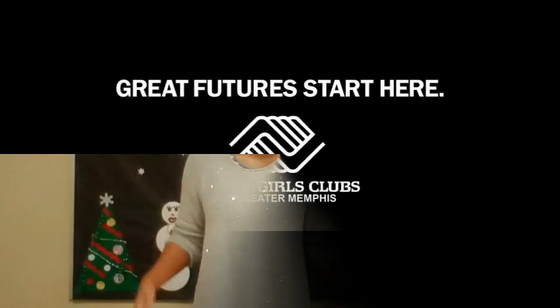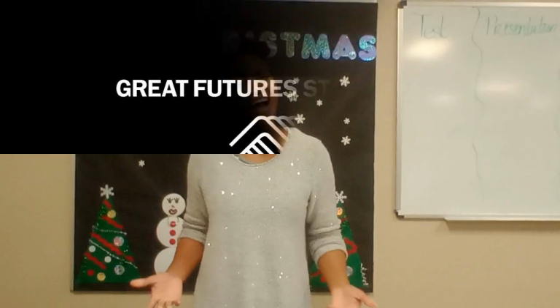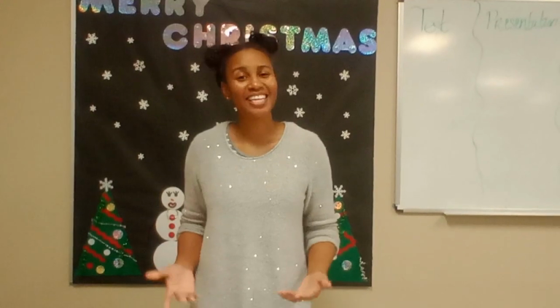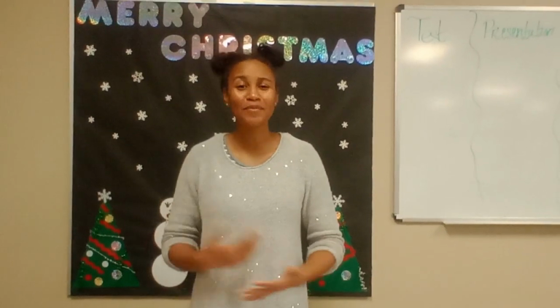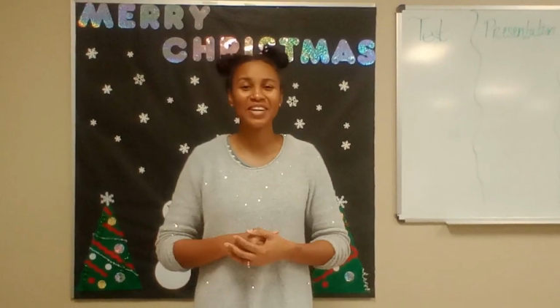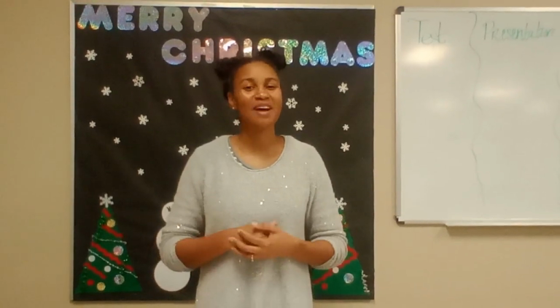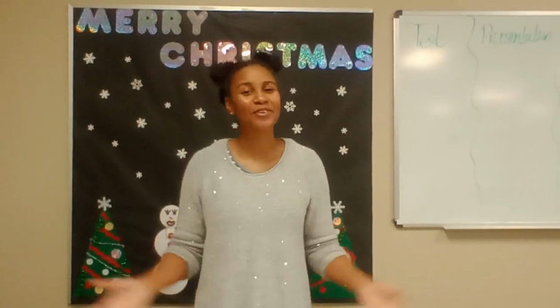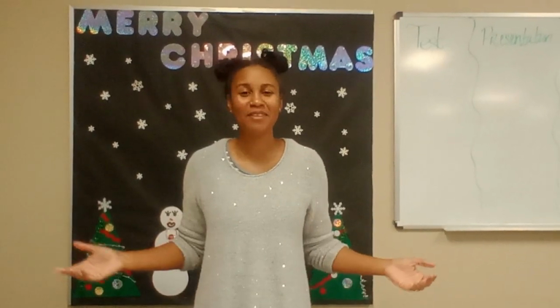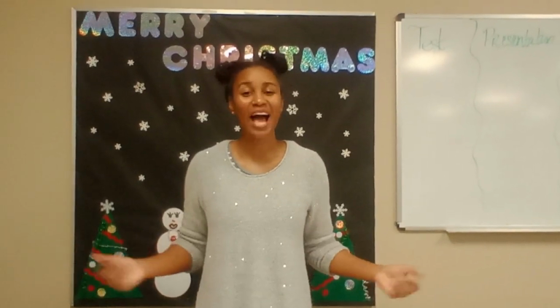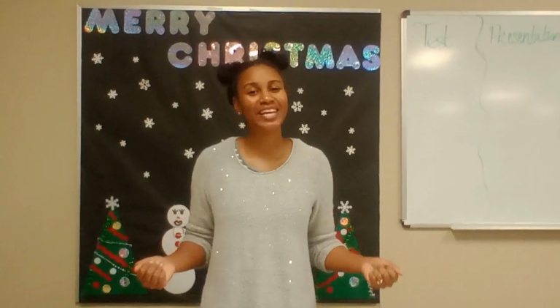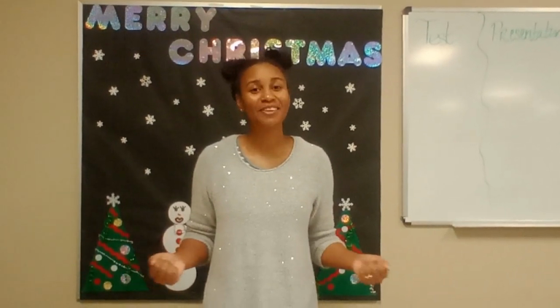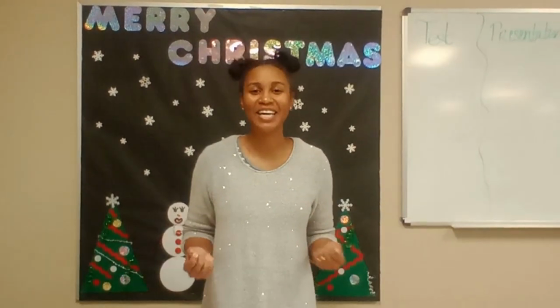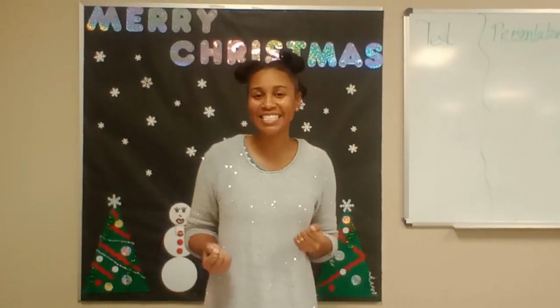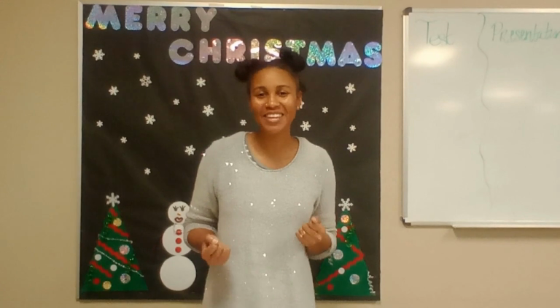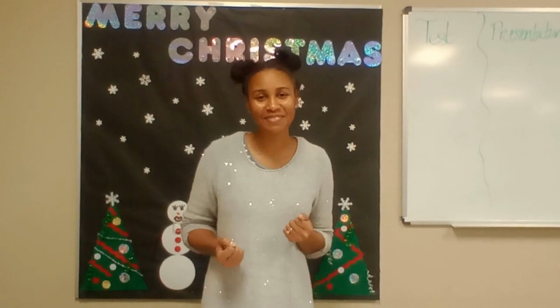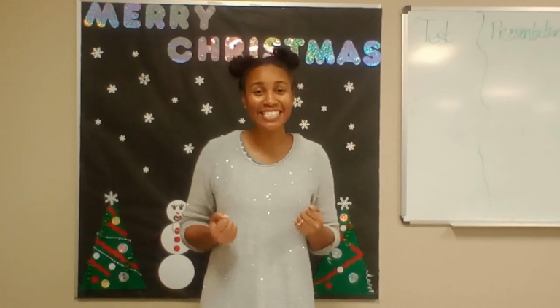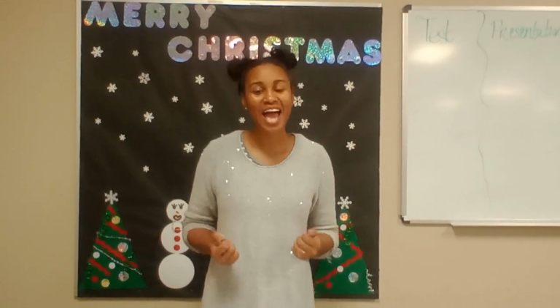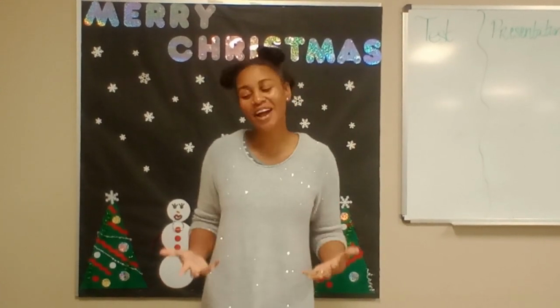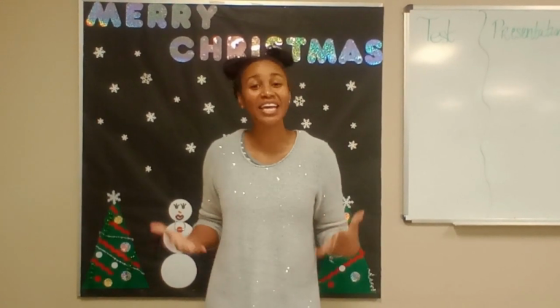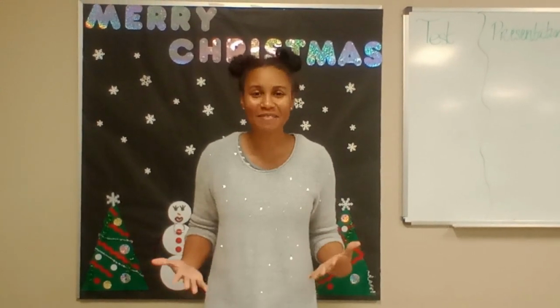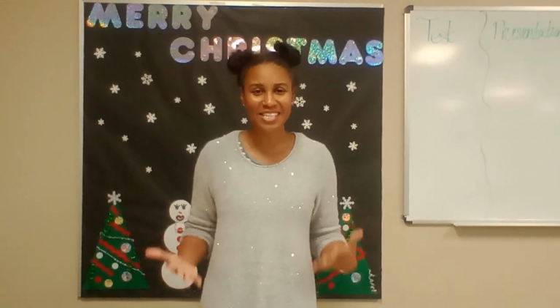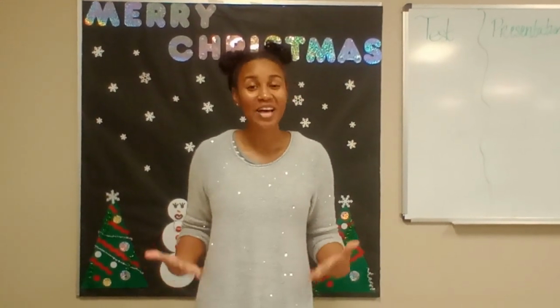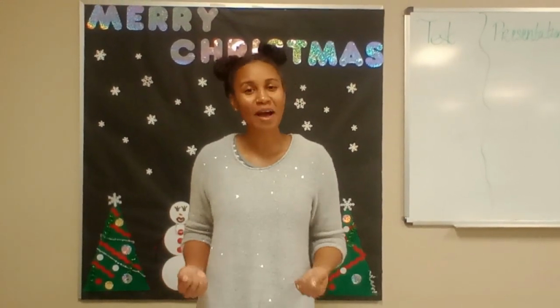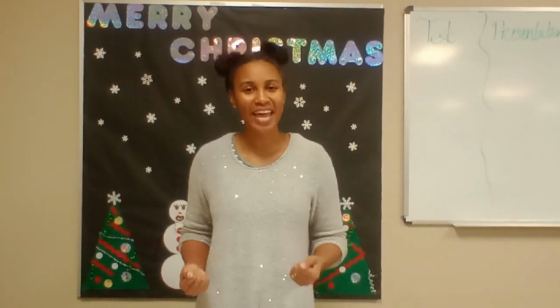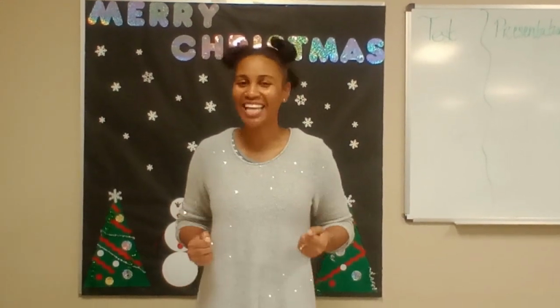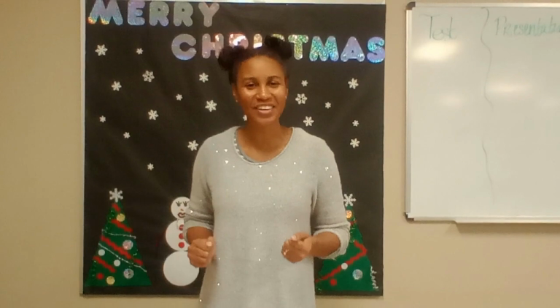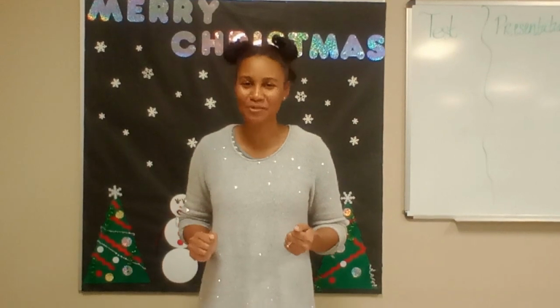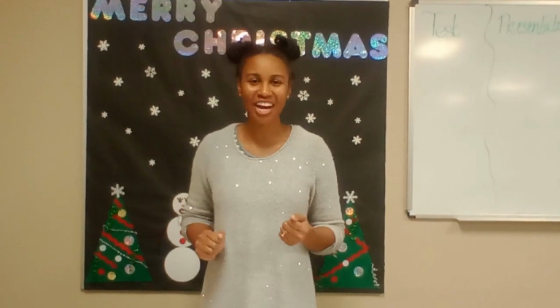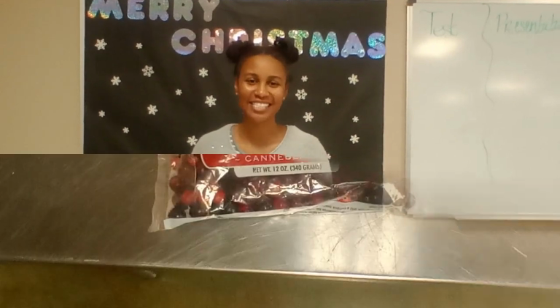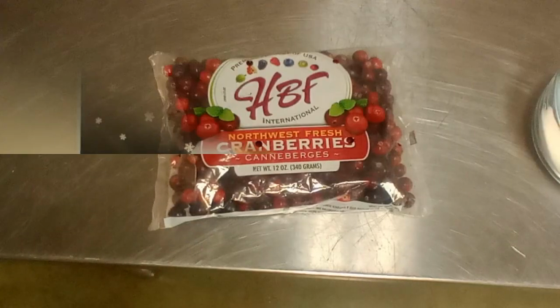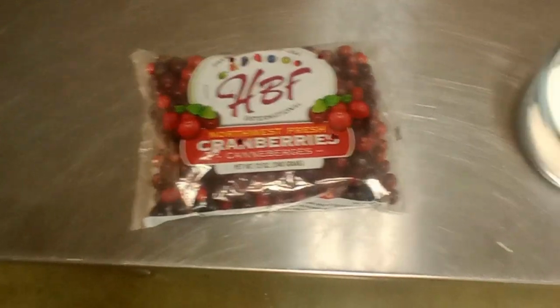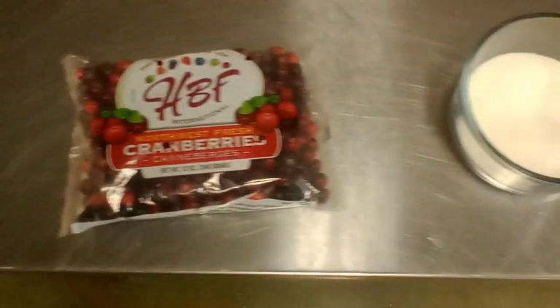Happy Holidays from the Boys and Girls Club of Greater Memphis. I'm Quinn Kelley with another TTC recipe. Today we are making cranberry sauce, so grab a pan and don't forget to wash your hands. What we need is fresh cranberries,